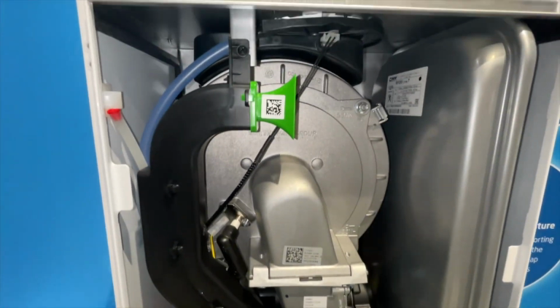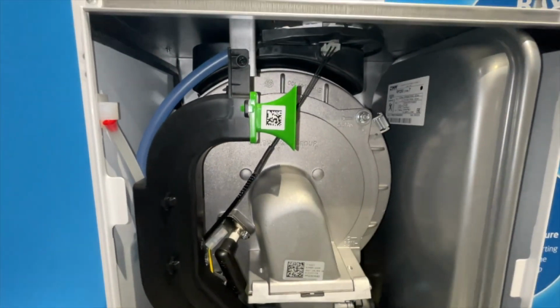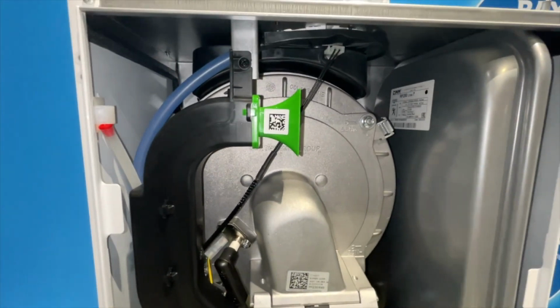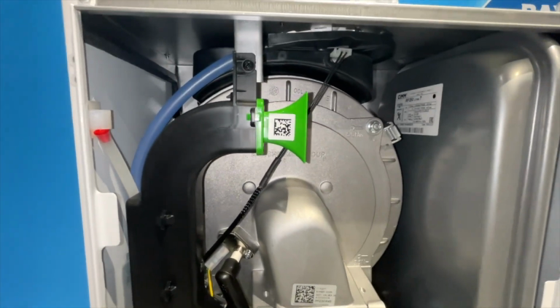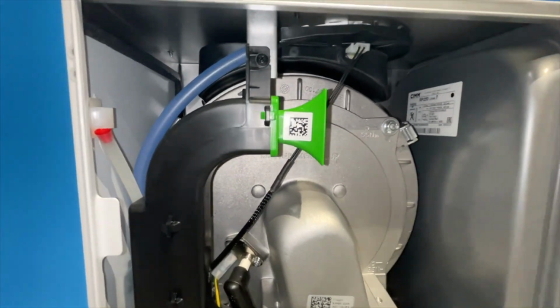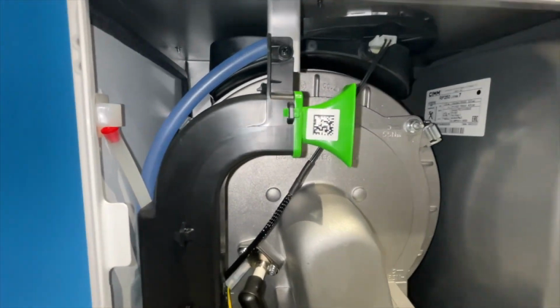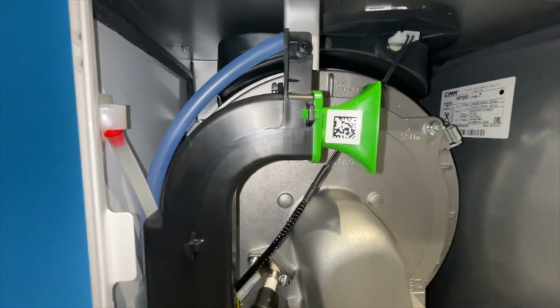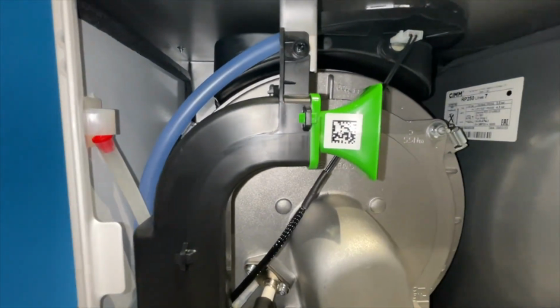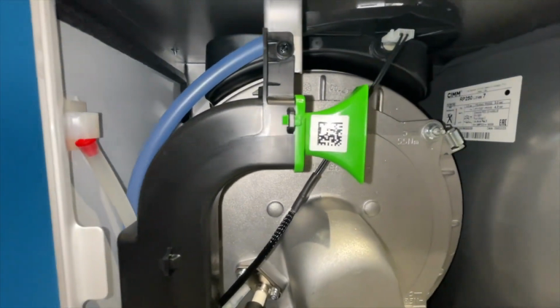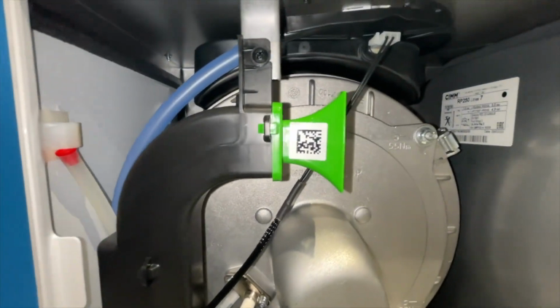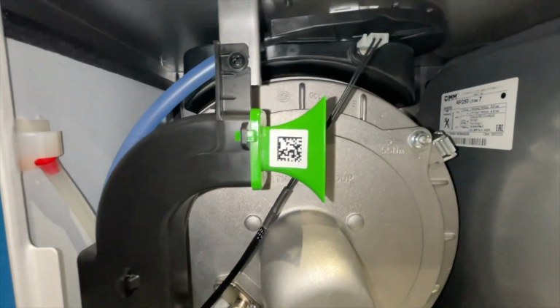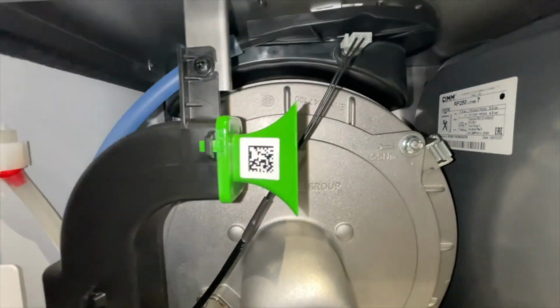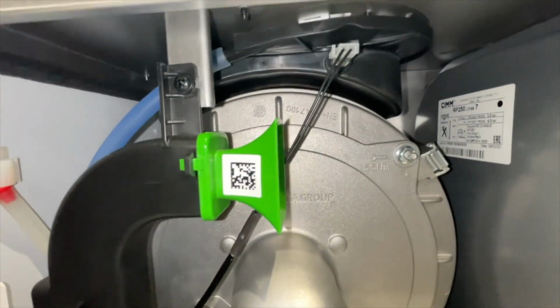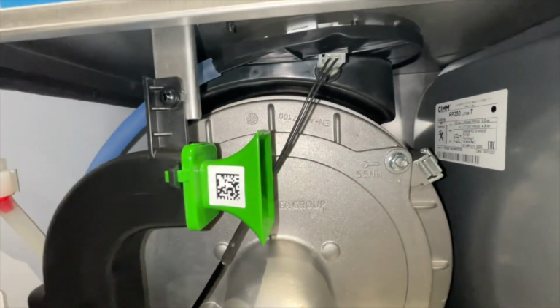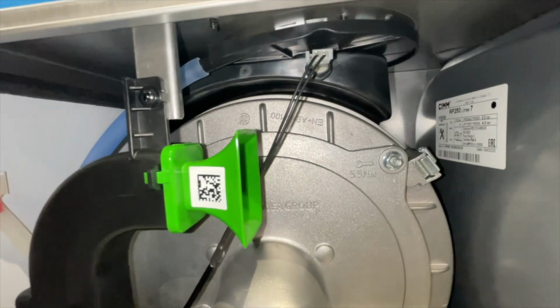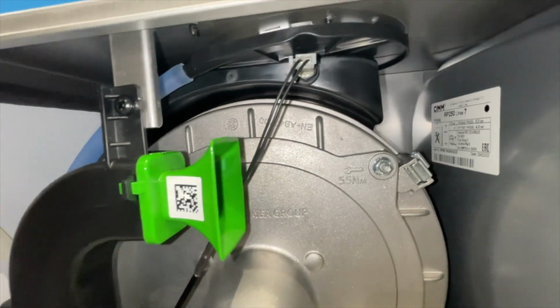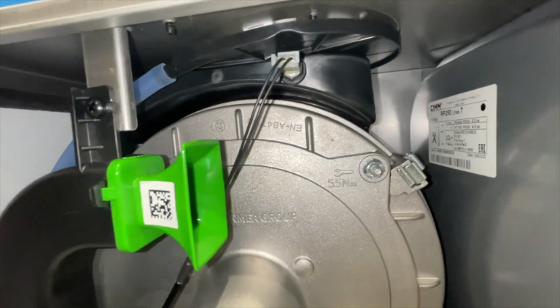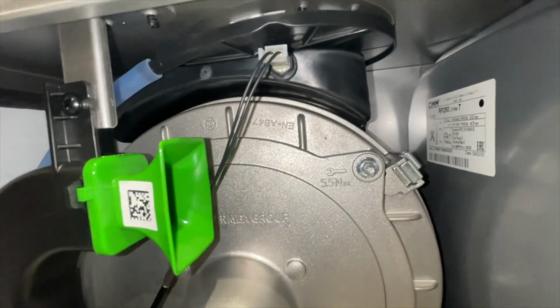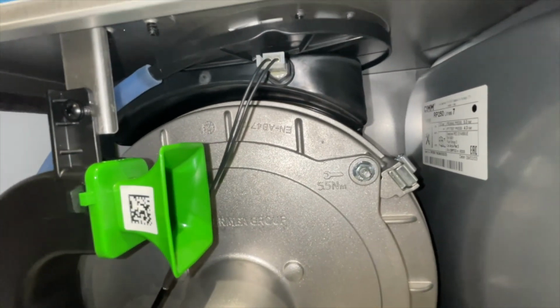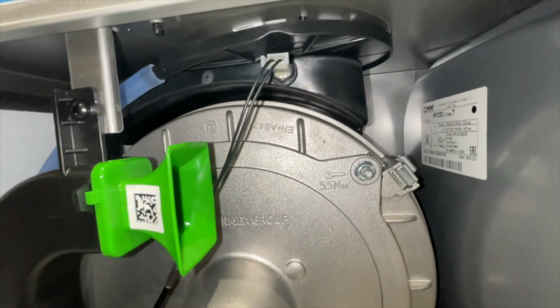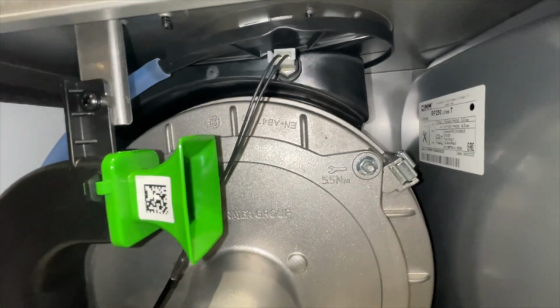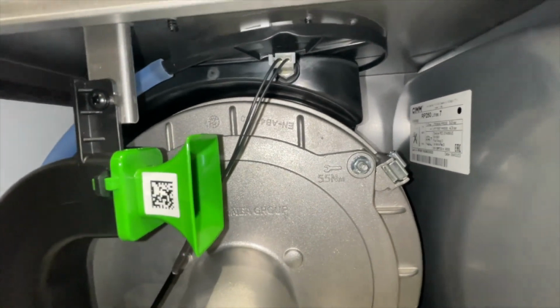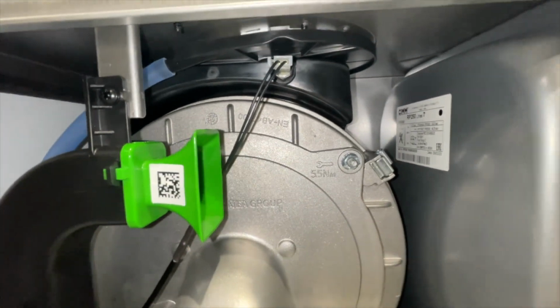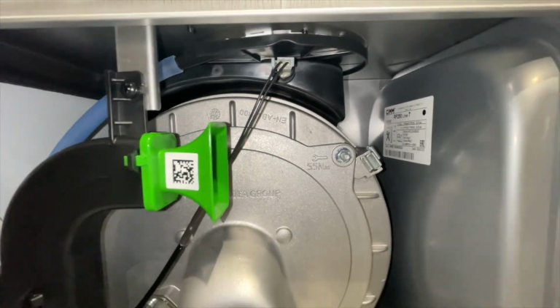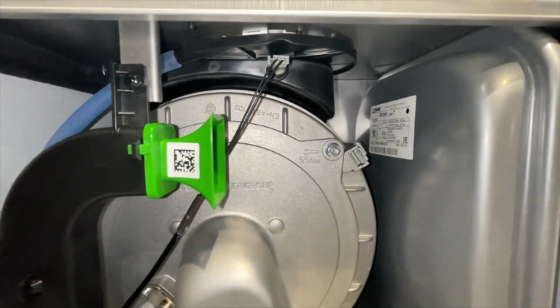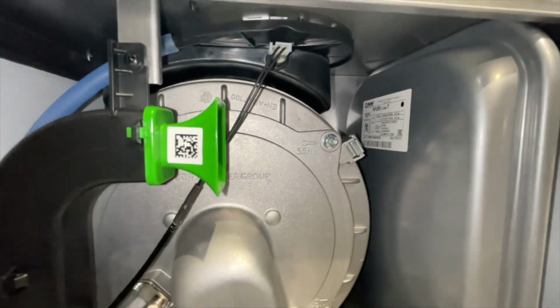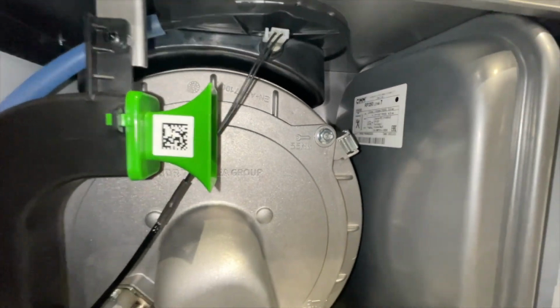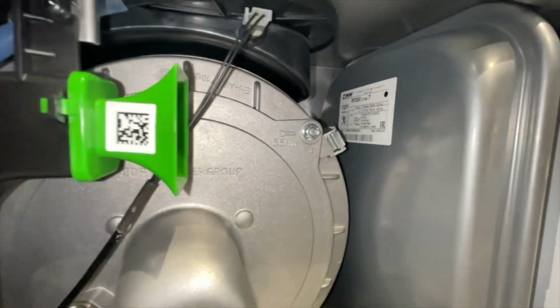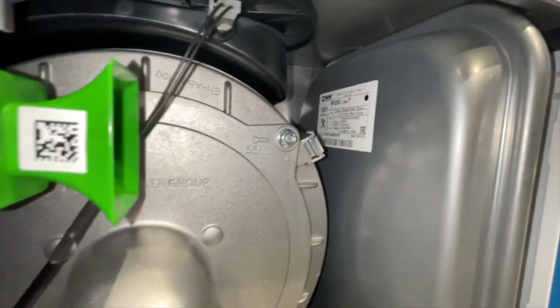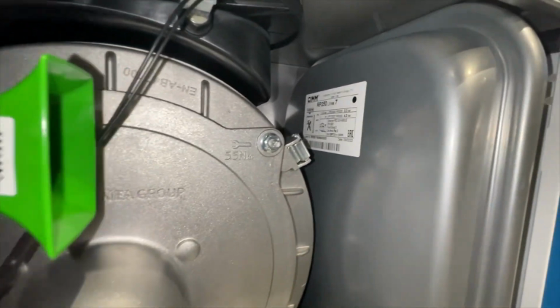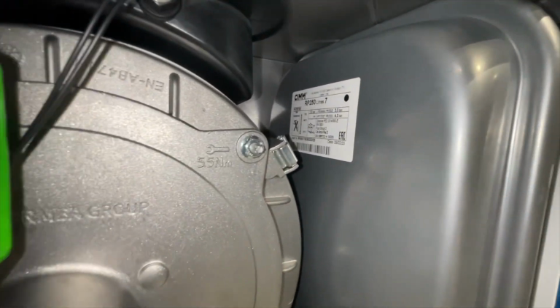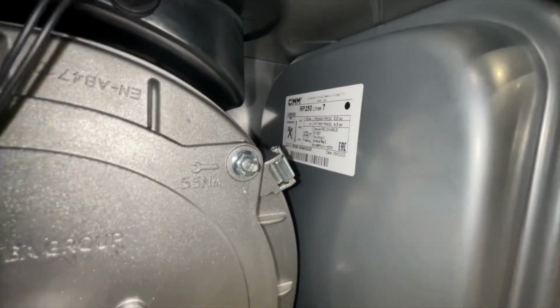What we mean by cycling is when the boiler goes on, off, on, off, on, off all the time, which in turn will waste energy.